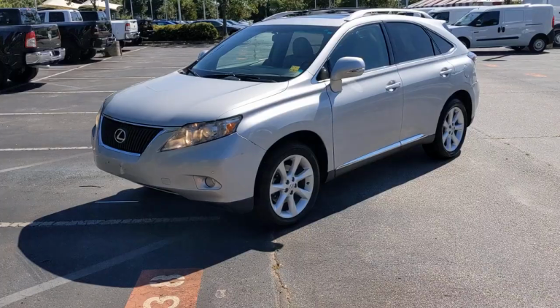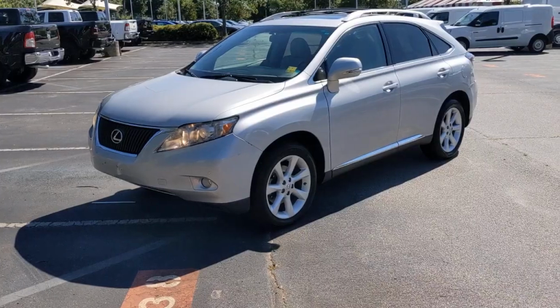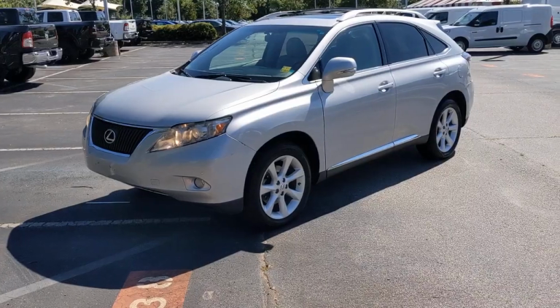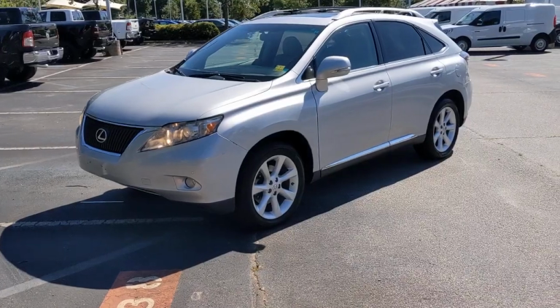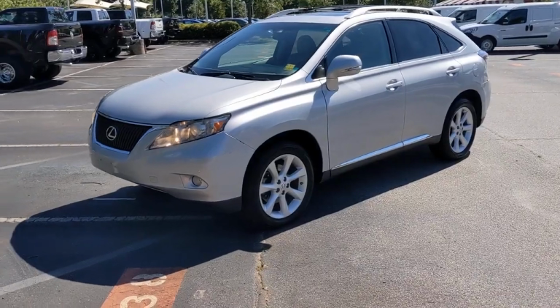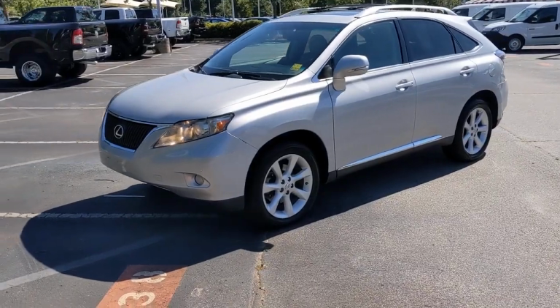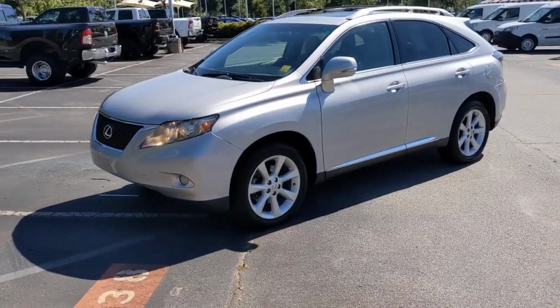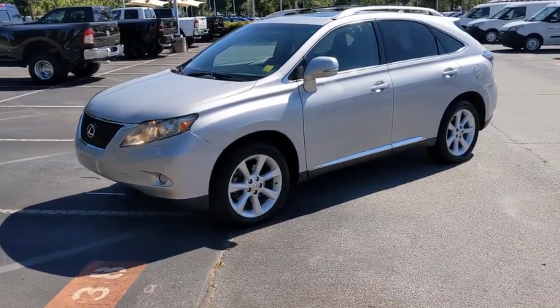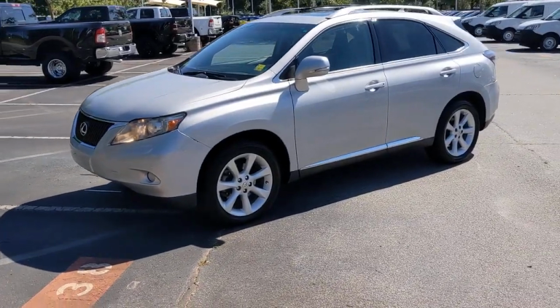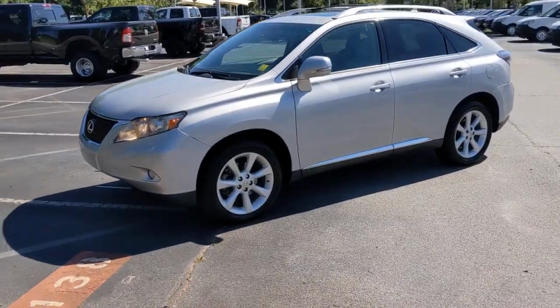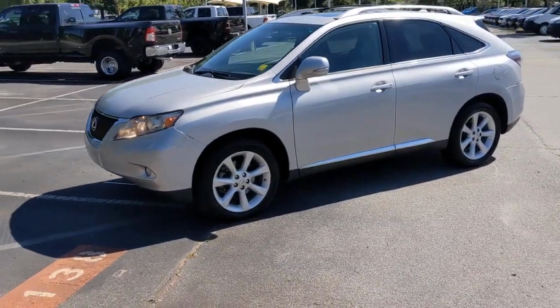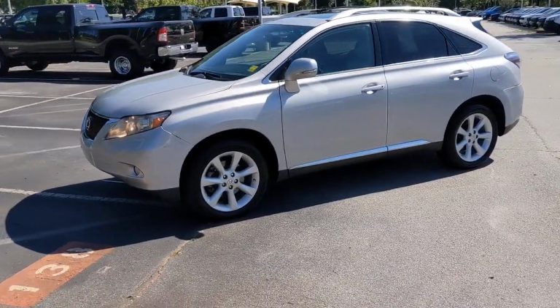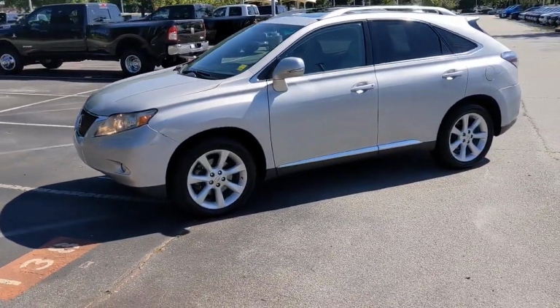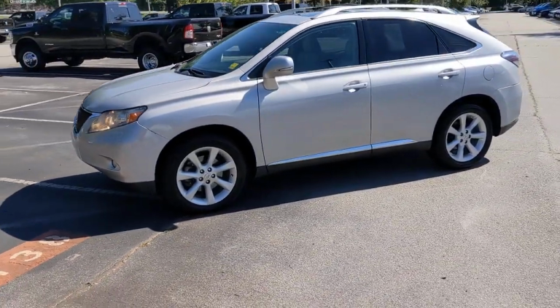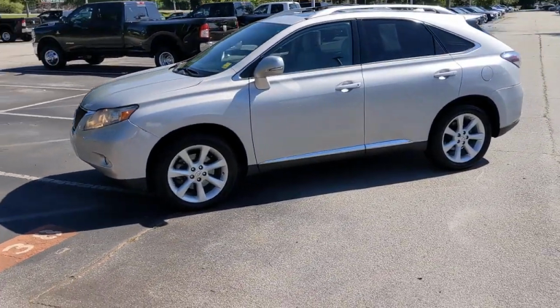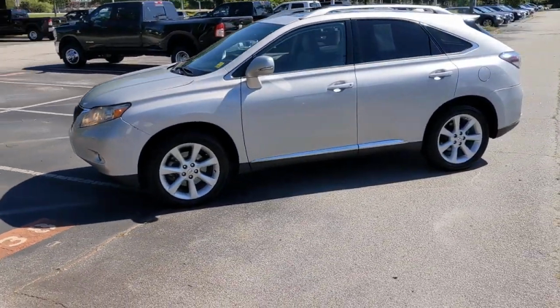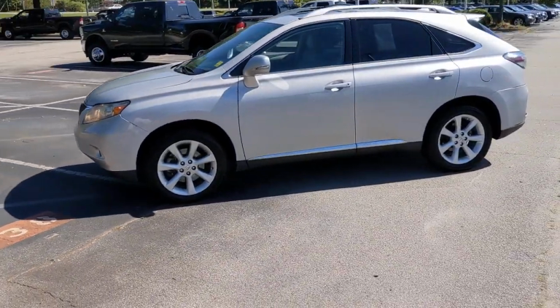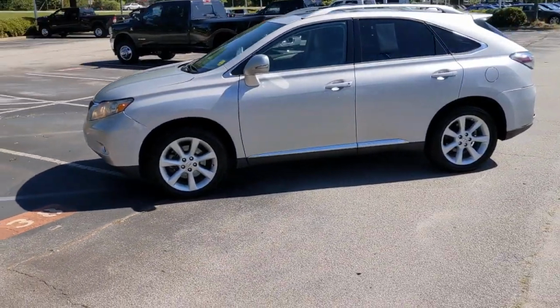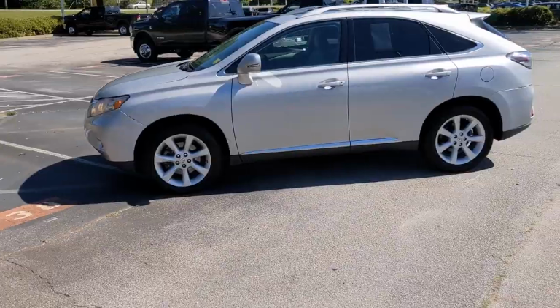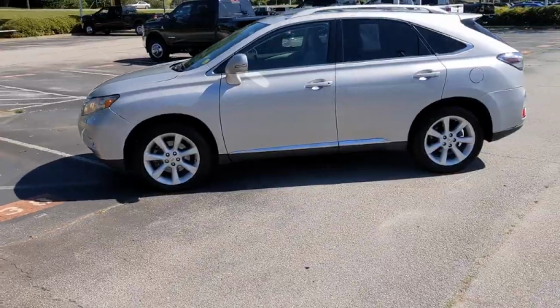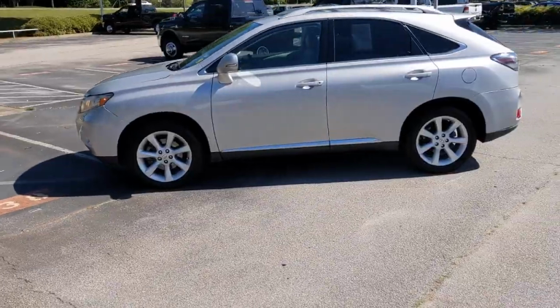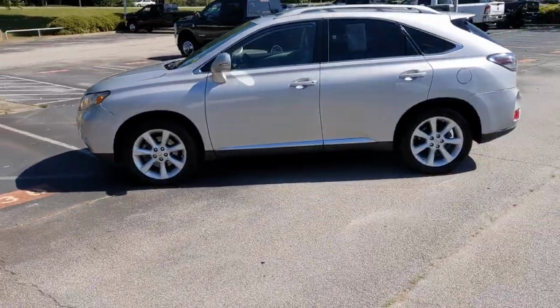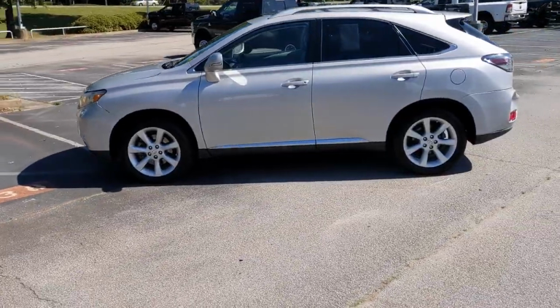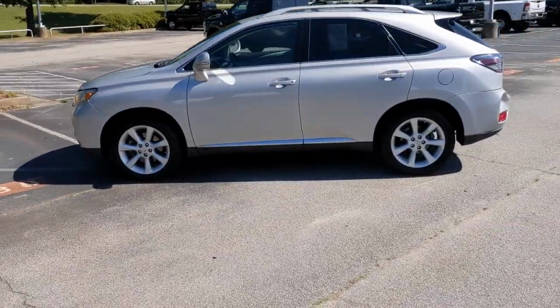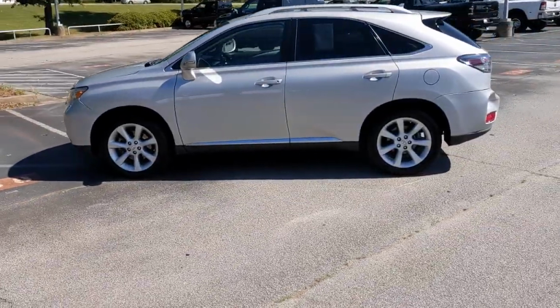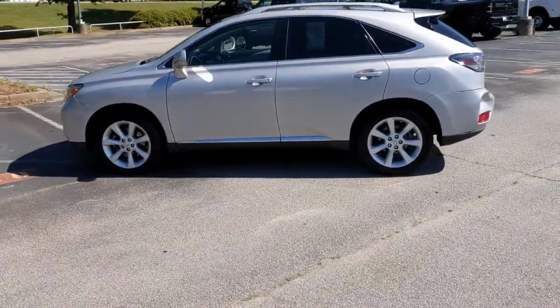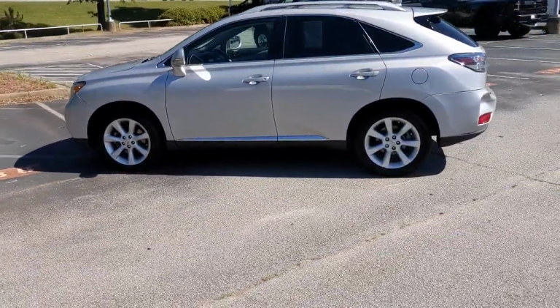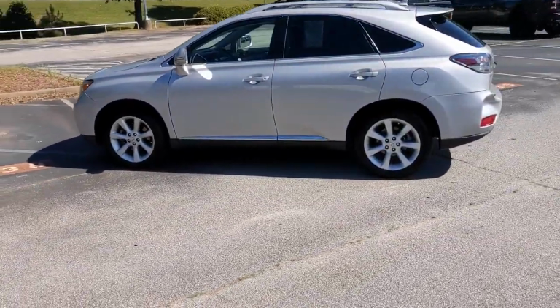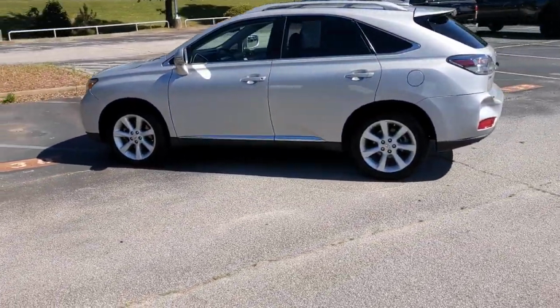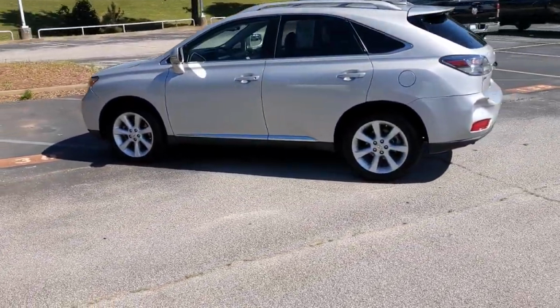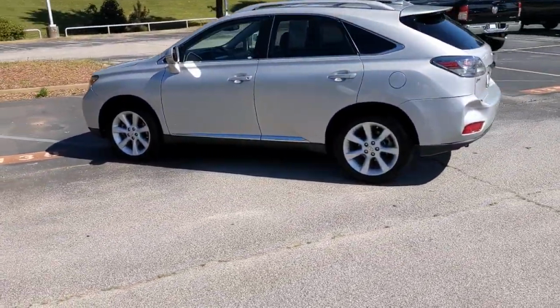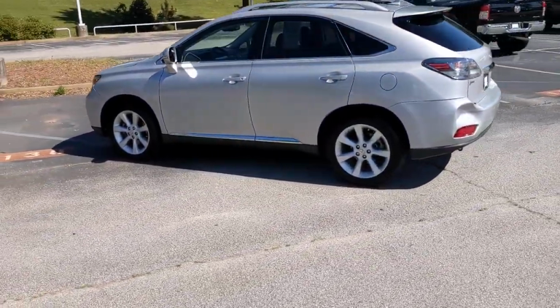Enjoy the view of this 2011 Lexus RX. This vehicle still has fewer than 120,000 miles on the clock, so it won't last long.